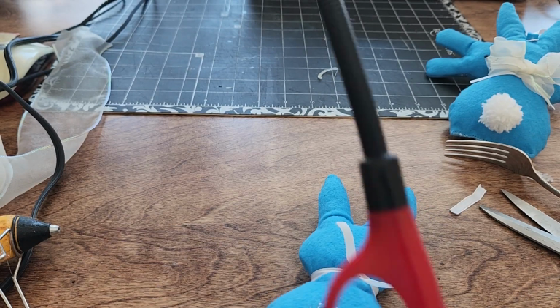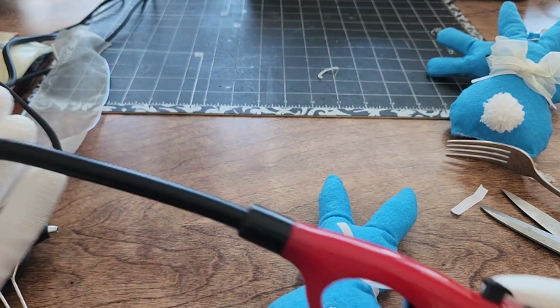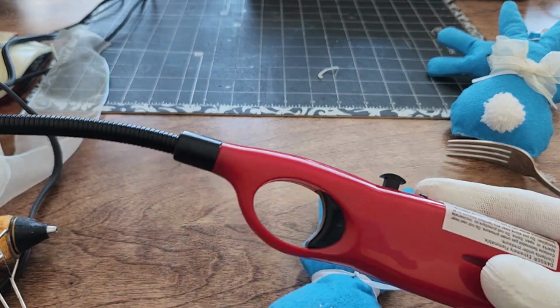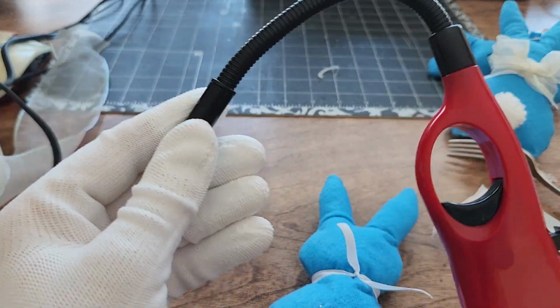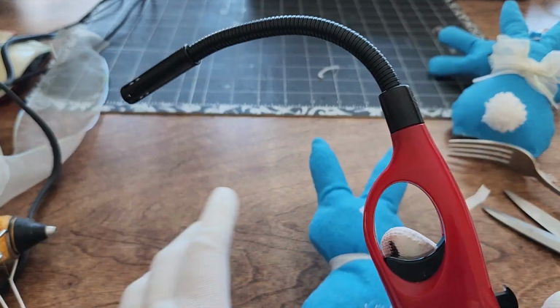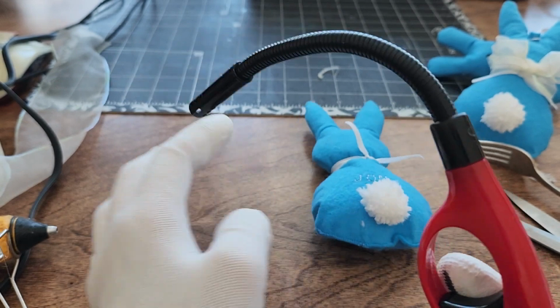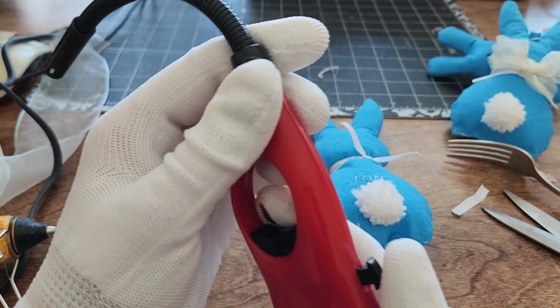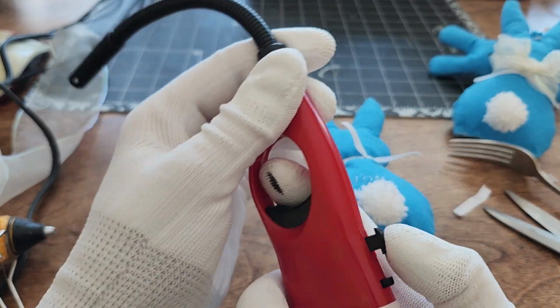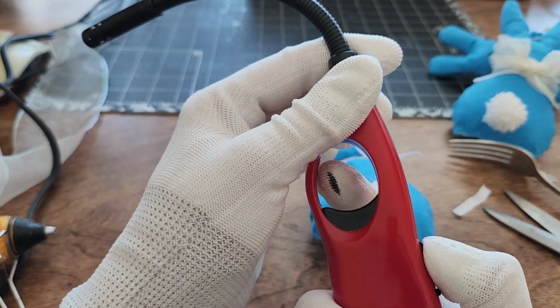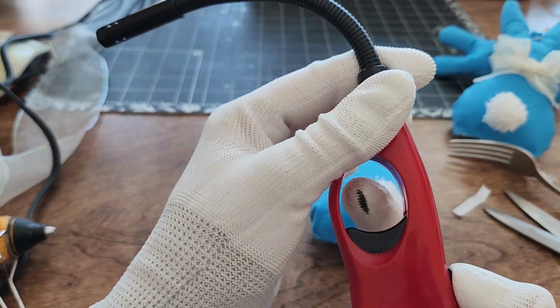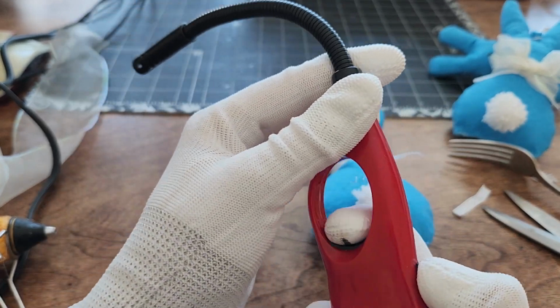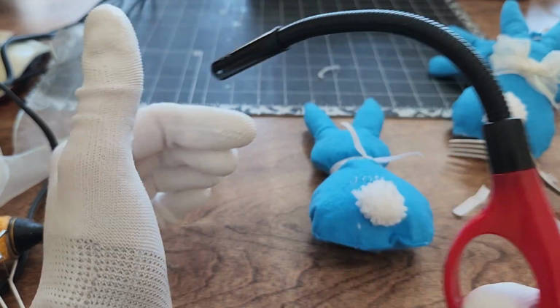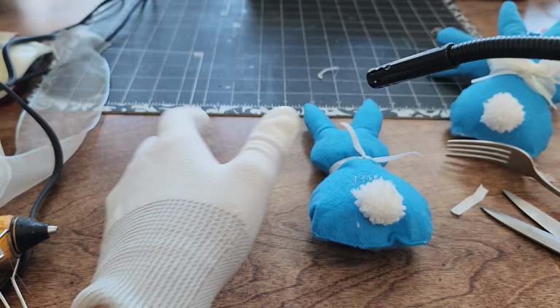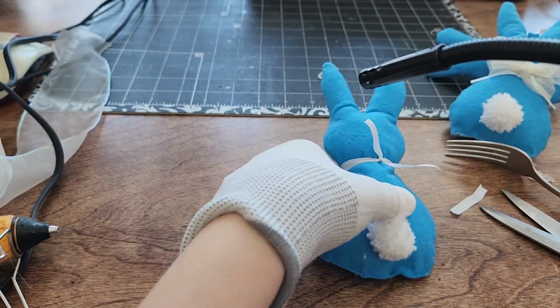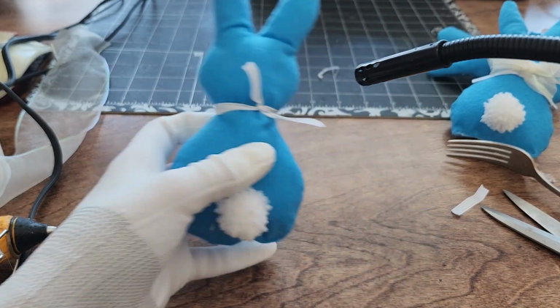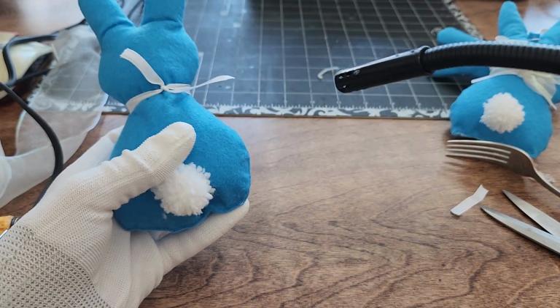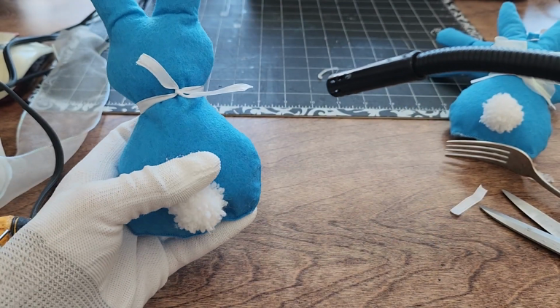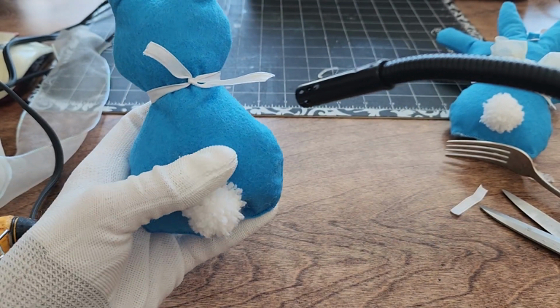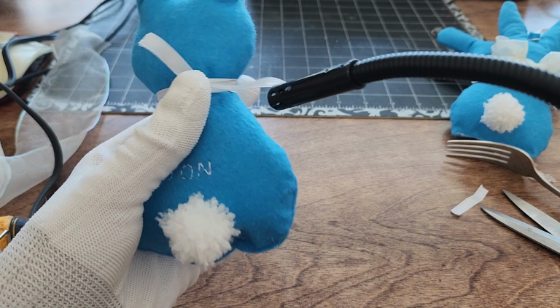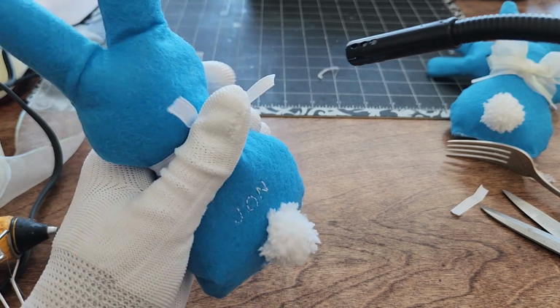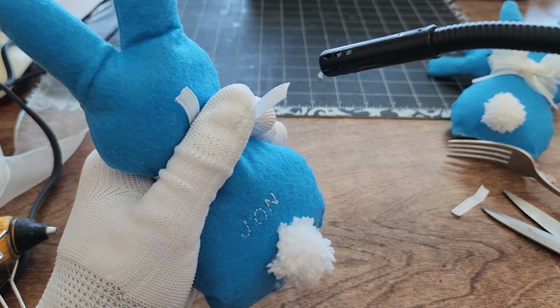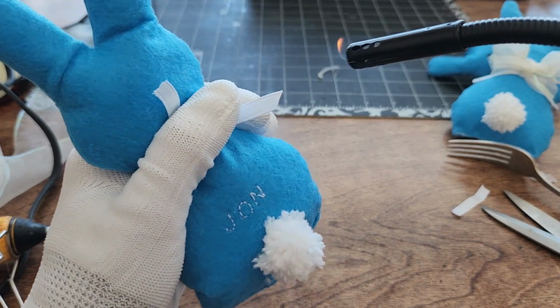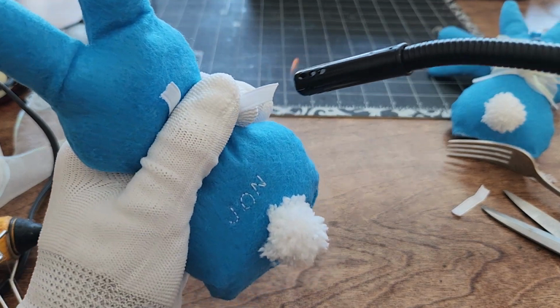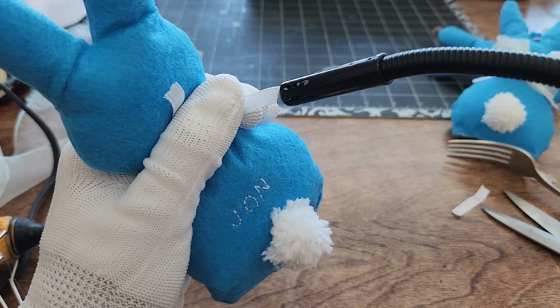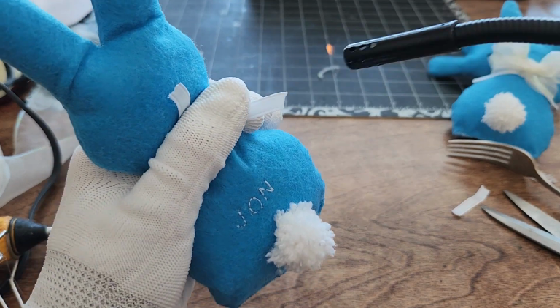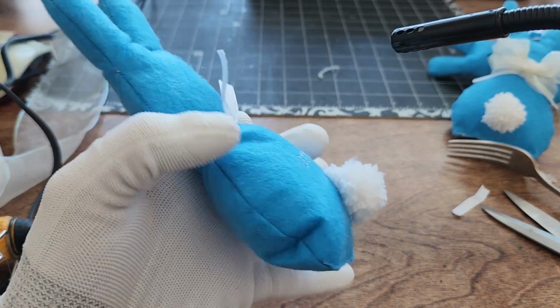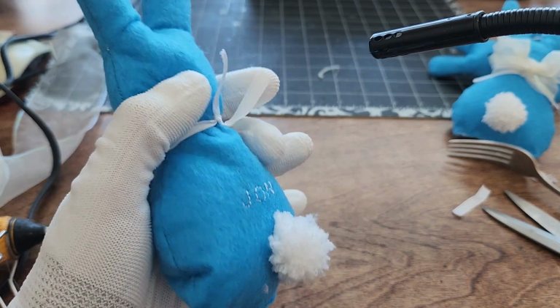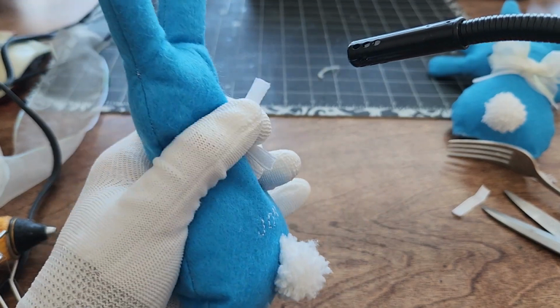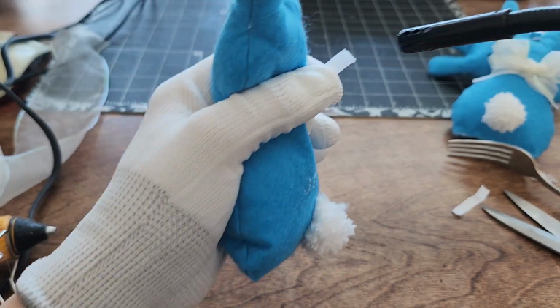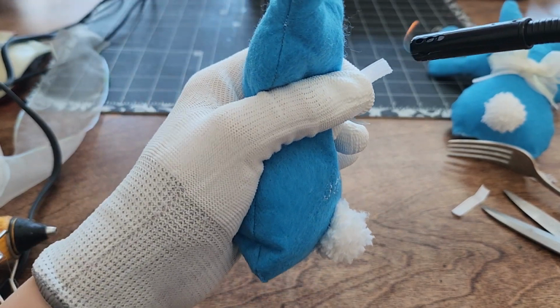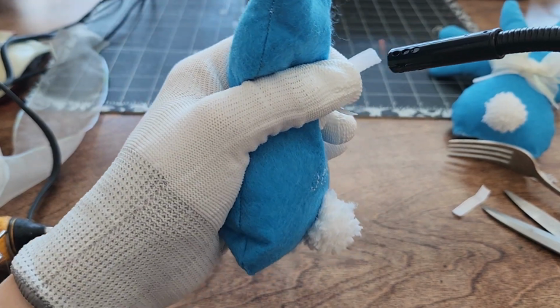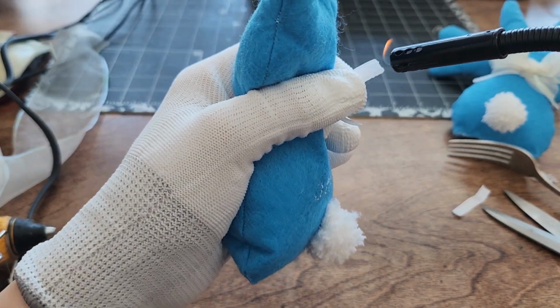Using a candle lighter to seal the ends is the best way to prevent the ribbon from fraying, ensuring a neat appearance. This method is ideal for securing all types of ribbons in various decorations and DIY projects.